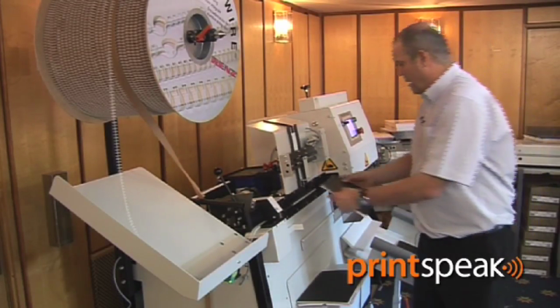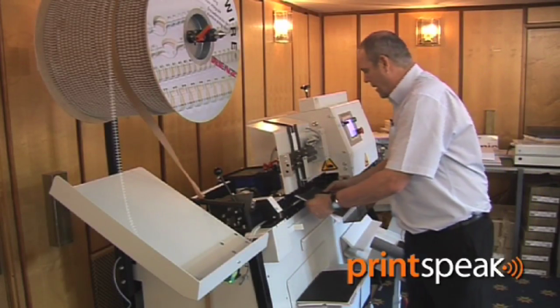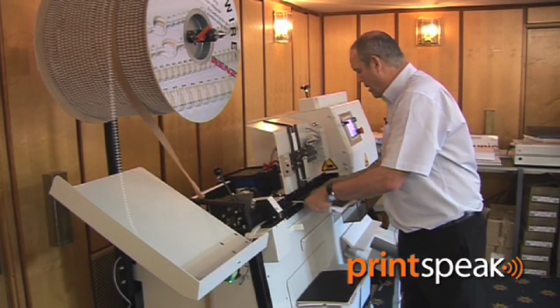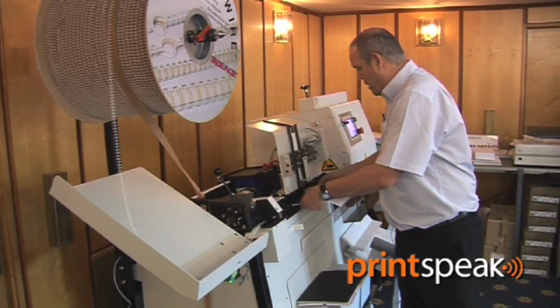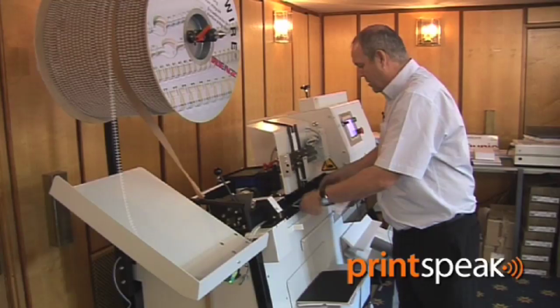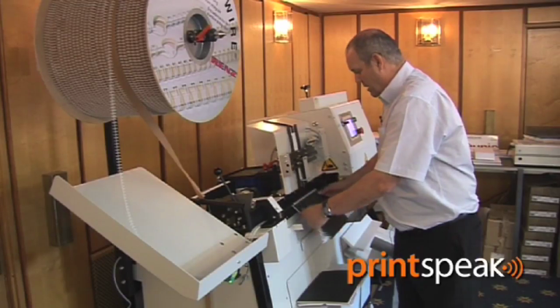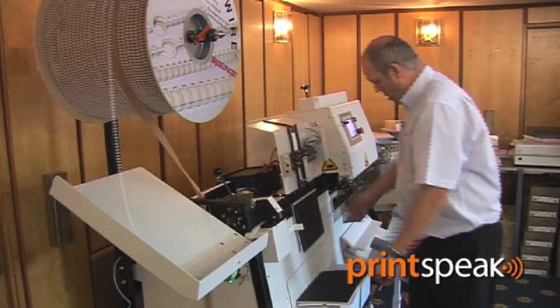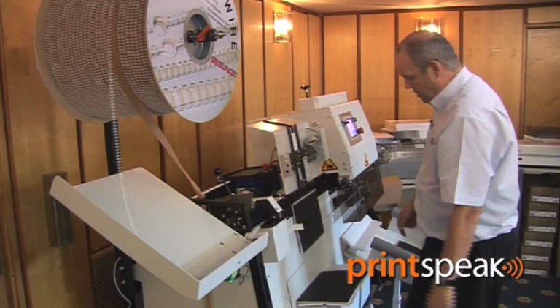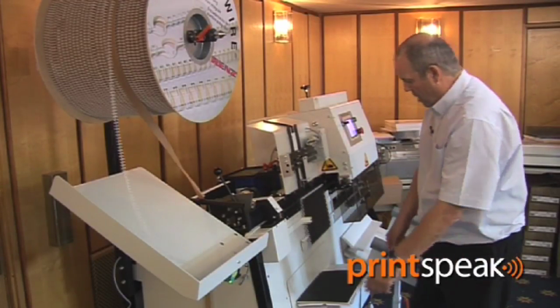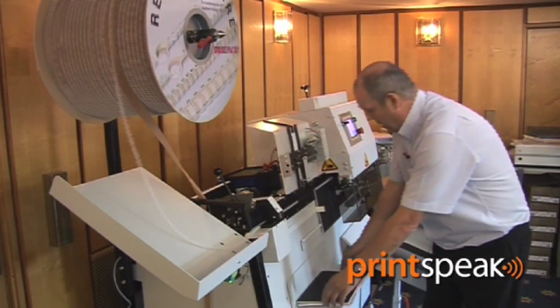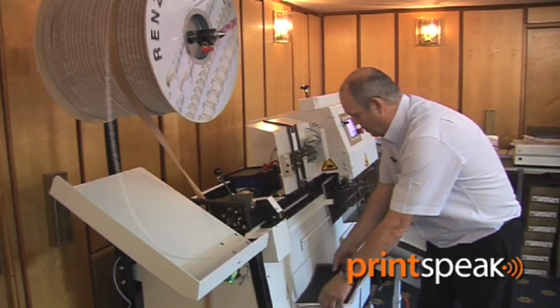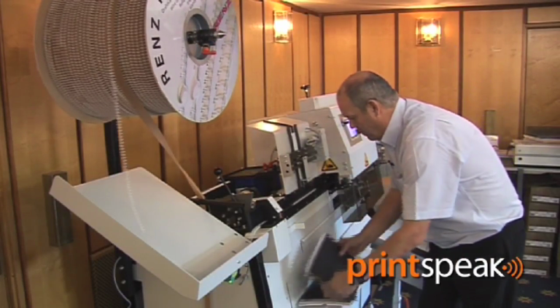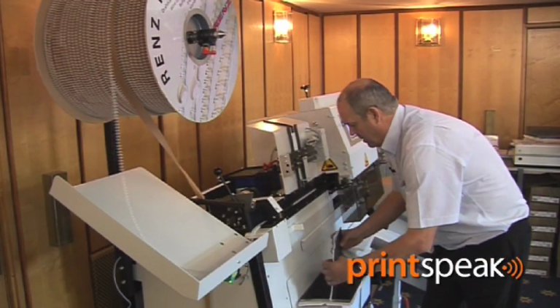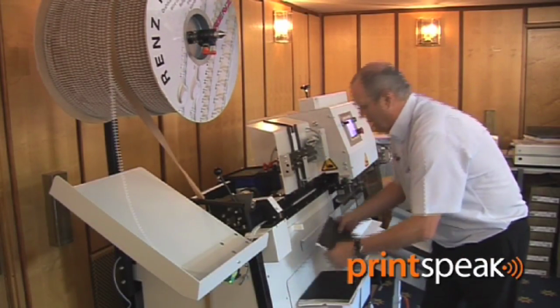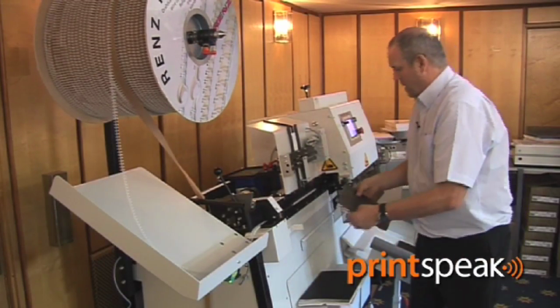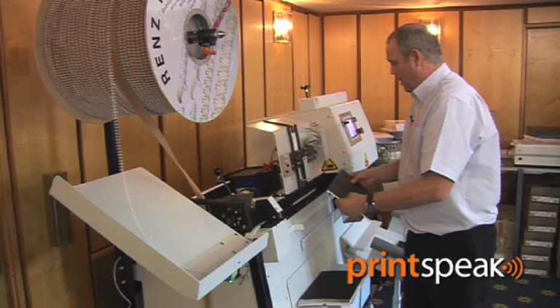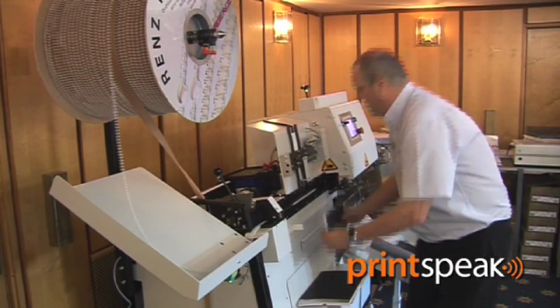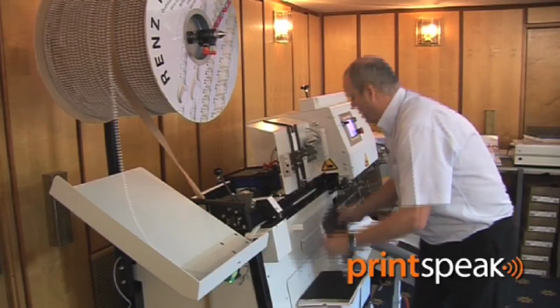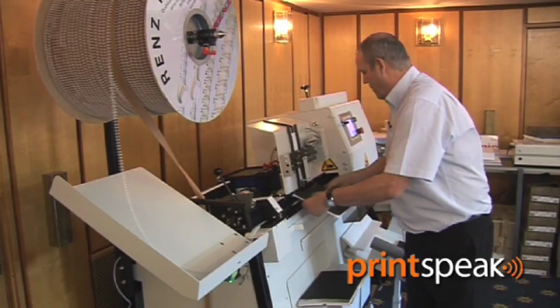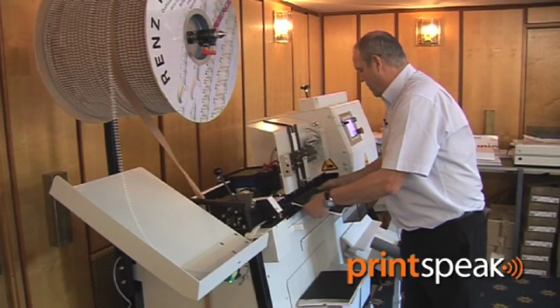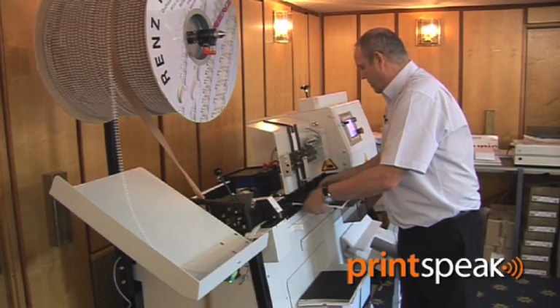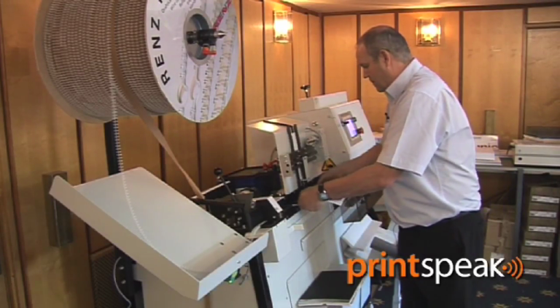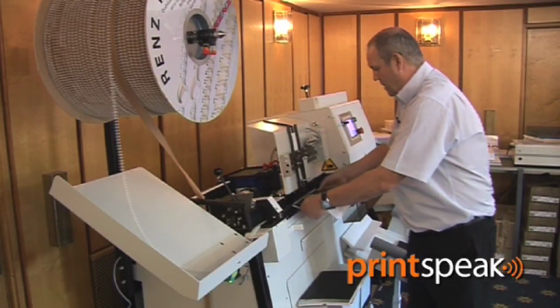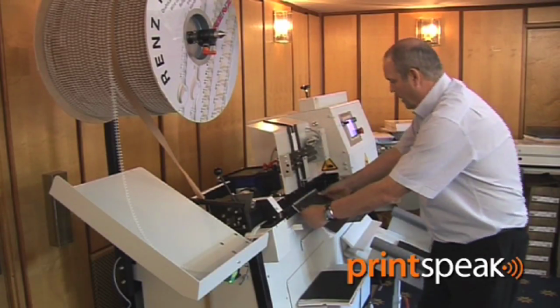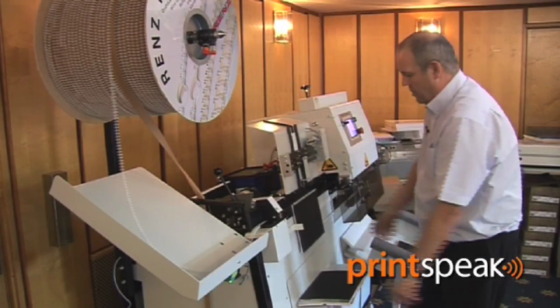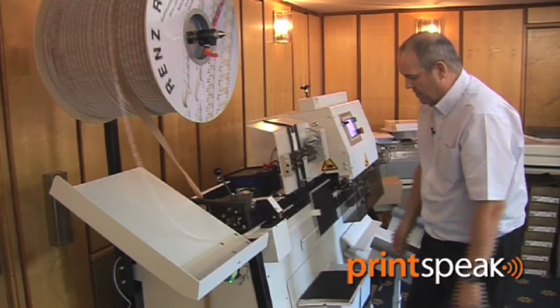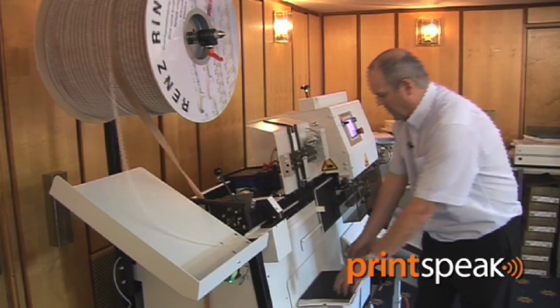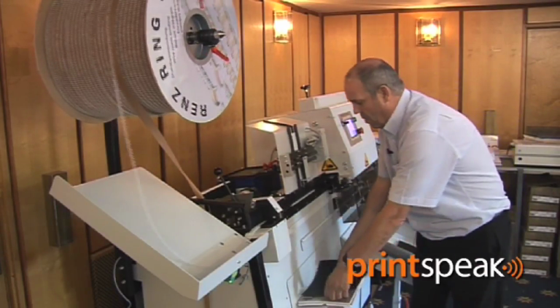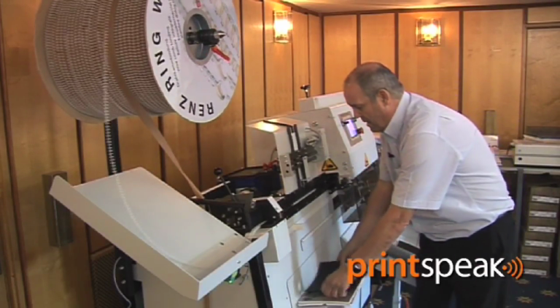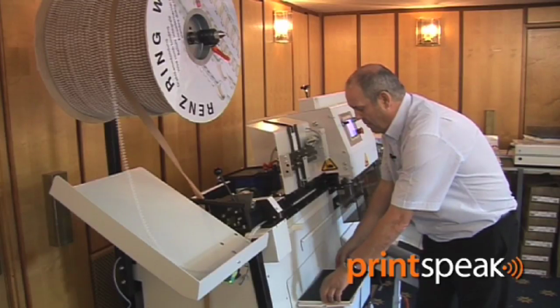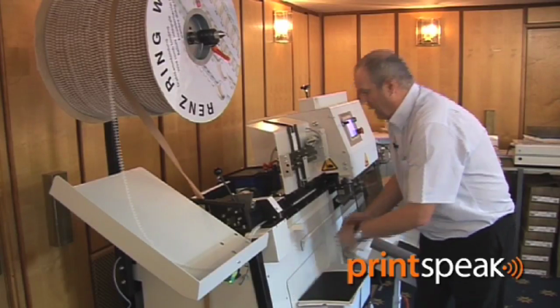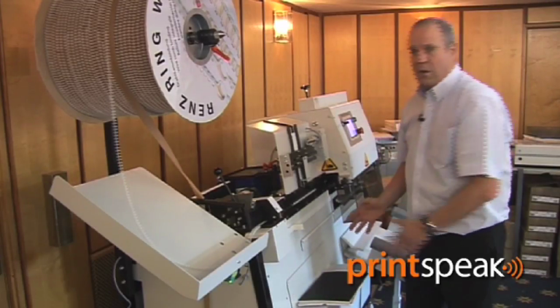We take our product pre-punched, hook it onto the wire, hit the foot pedal and the book is bound and delivered, and all we're doing is continuing binding by picking up our work.